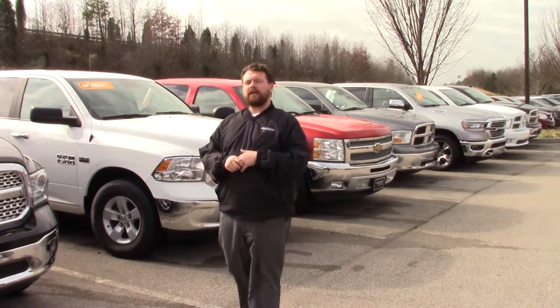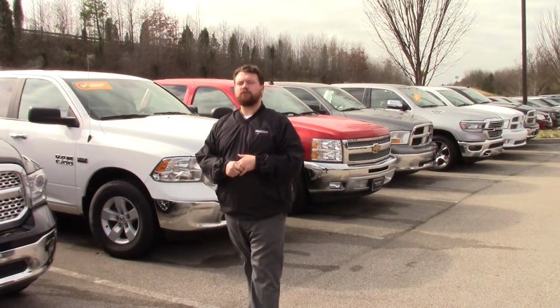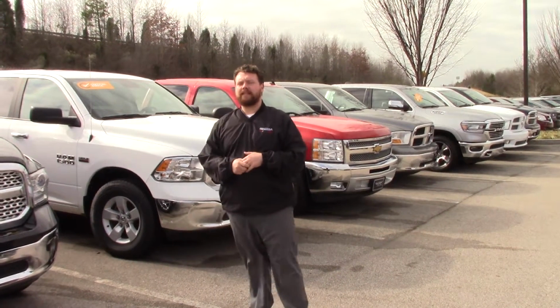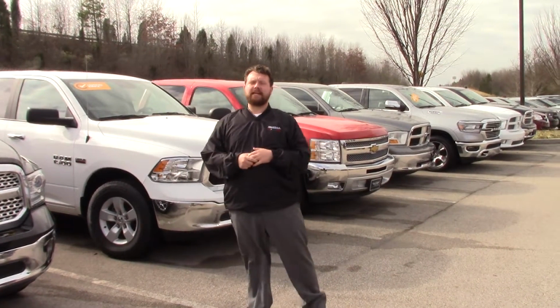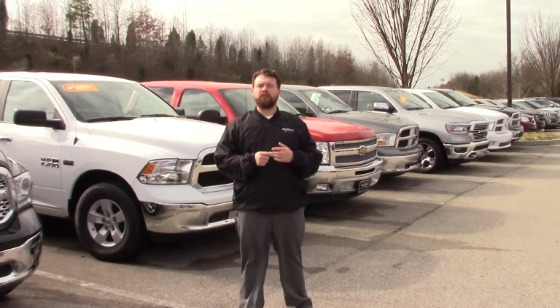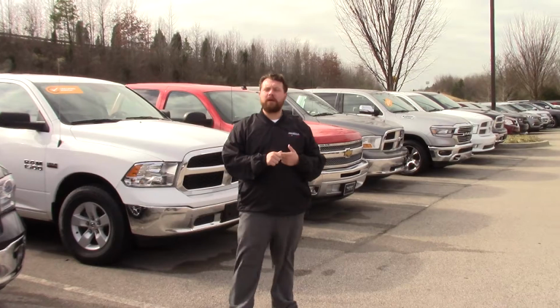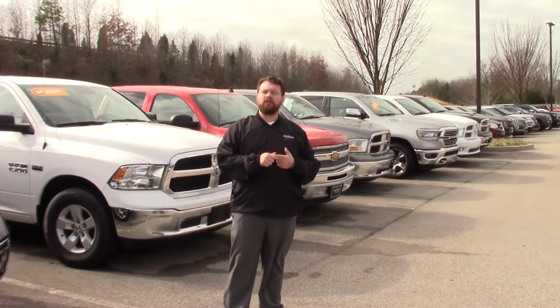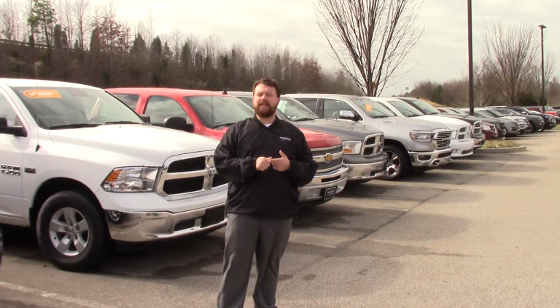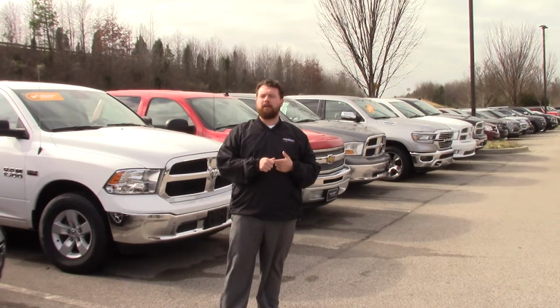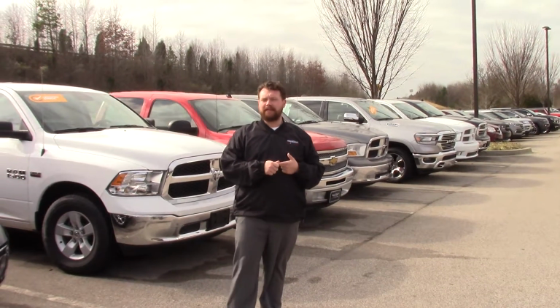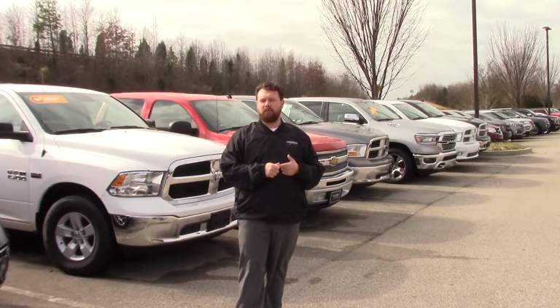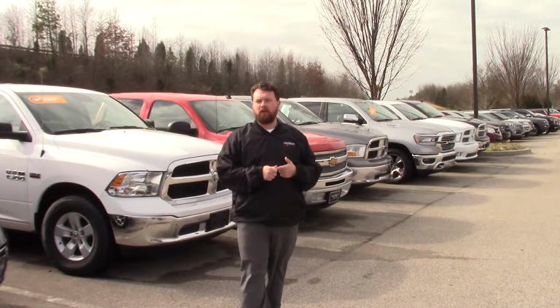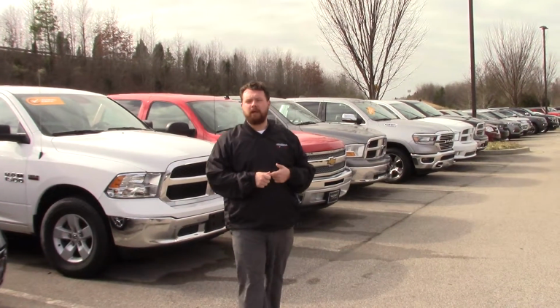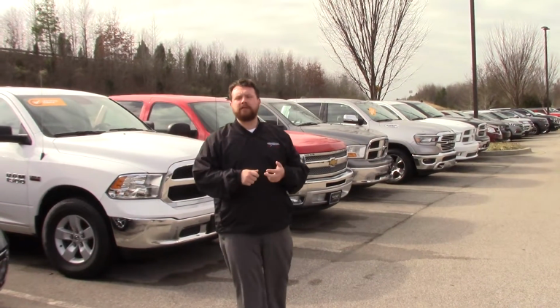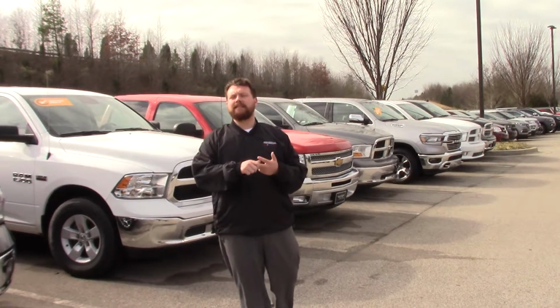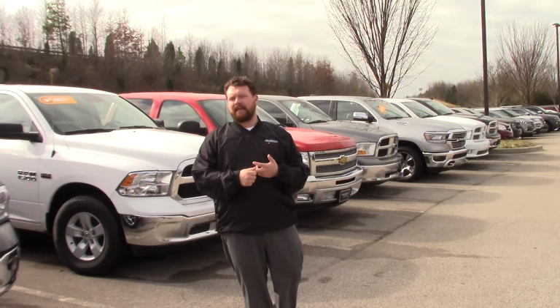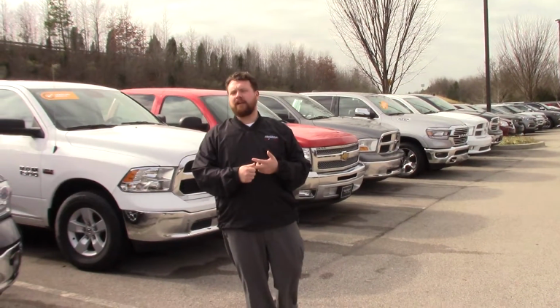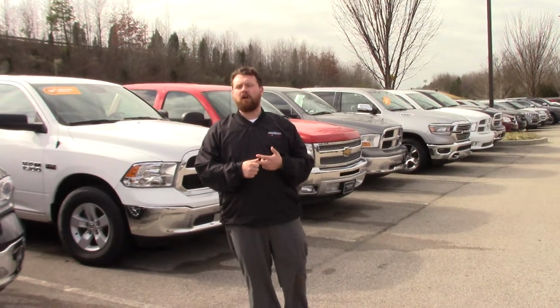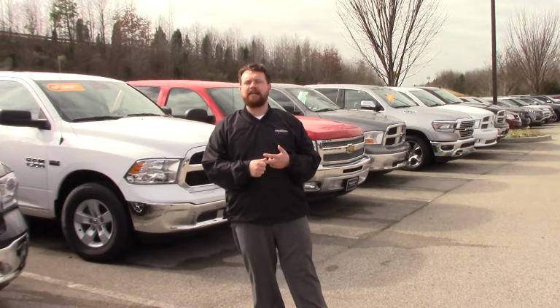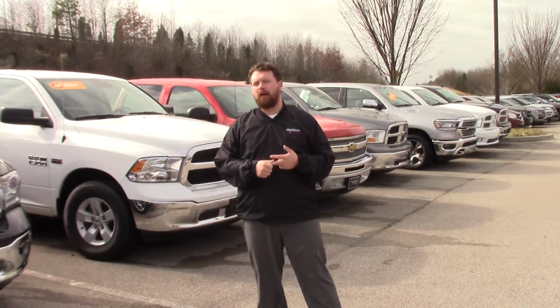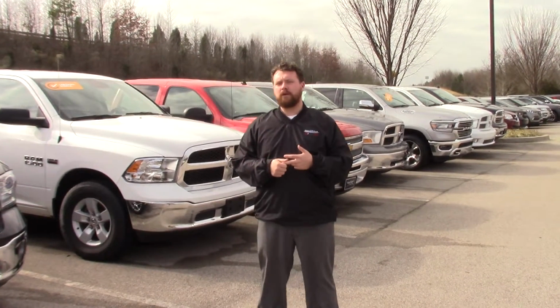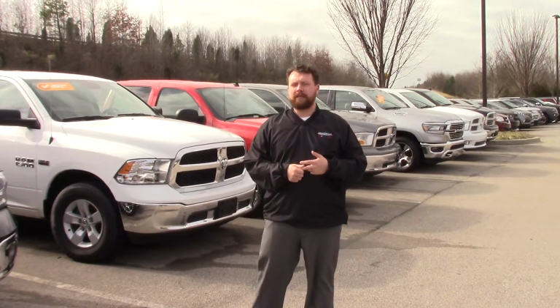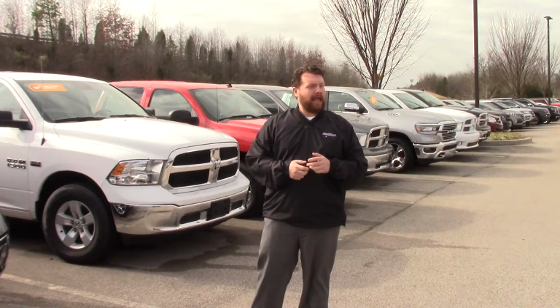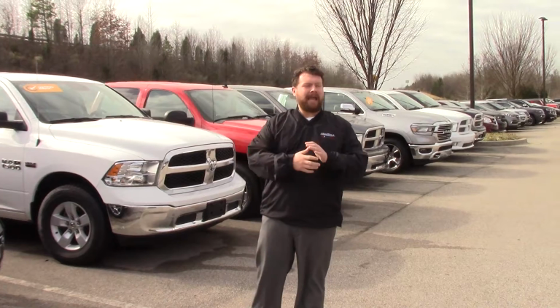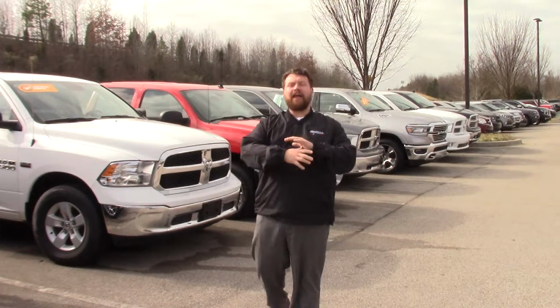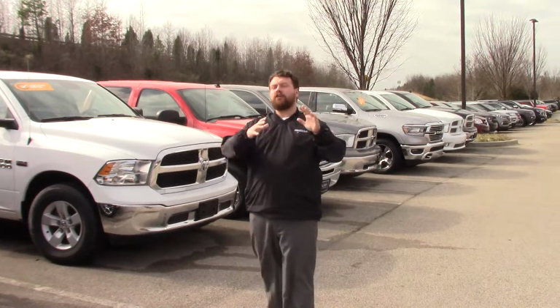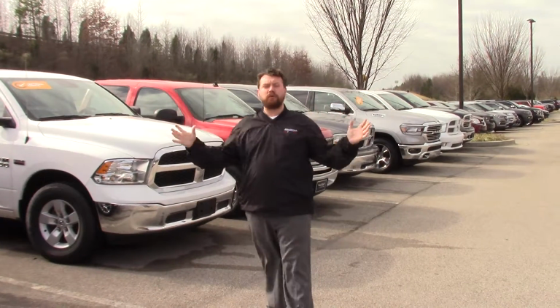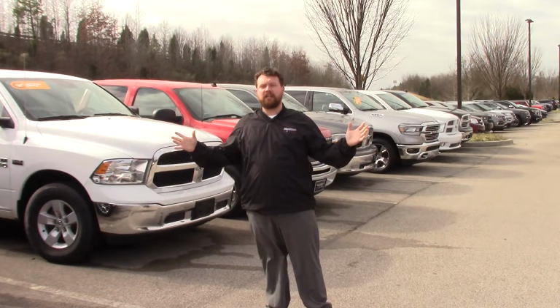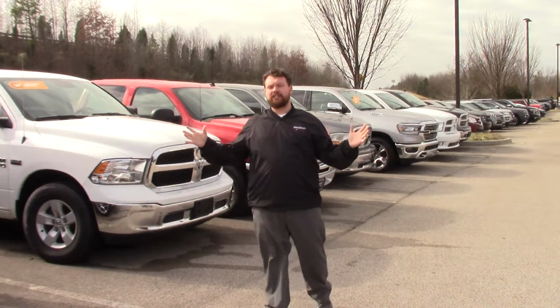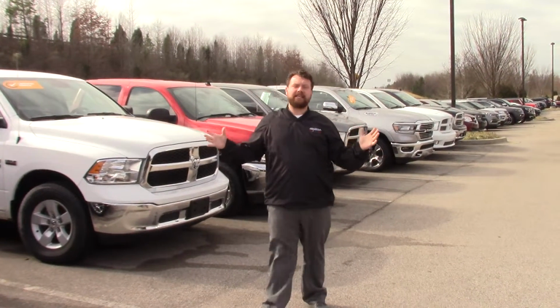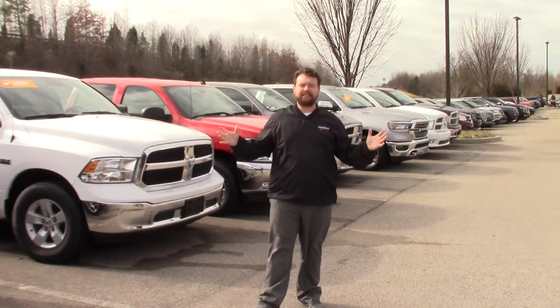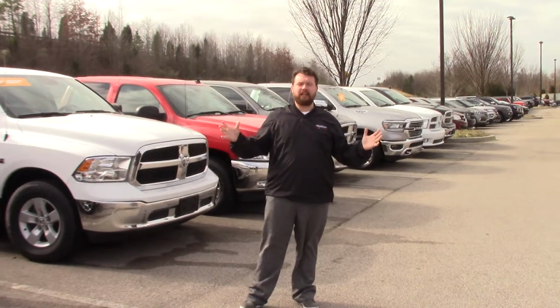what it comes with is a three-month, 3,000-mile max care program, as well as a seven-year, 100,000-mile warranty. And we have a huge selection that's available.